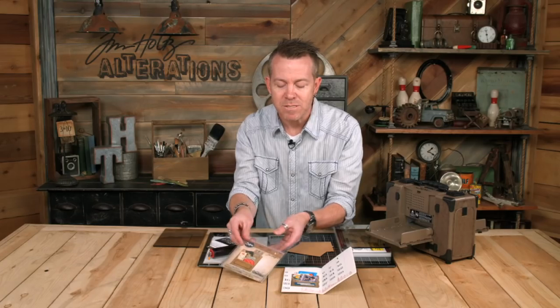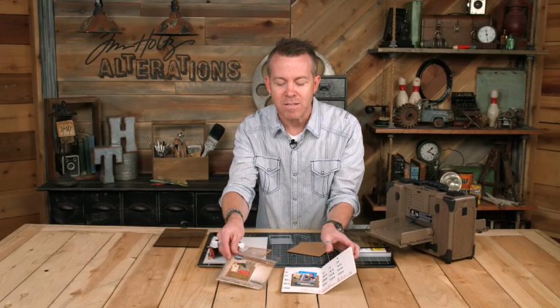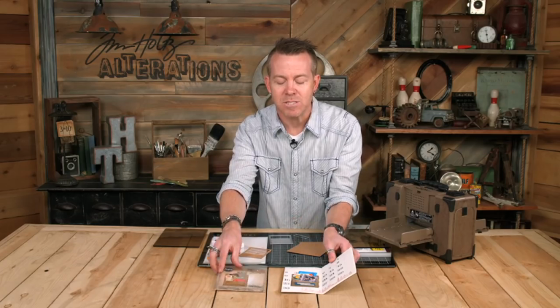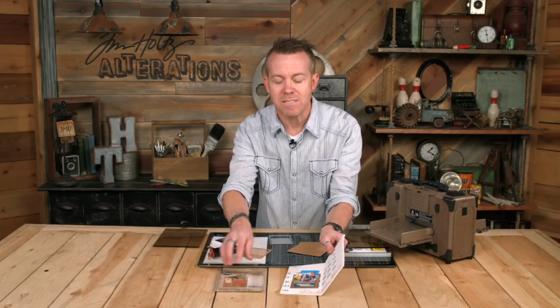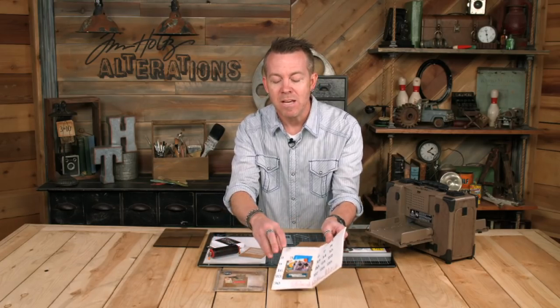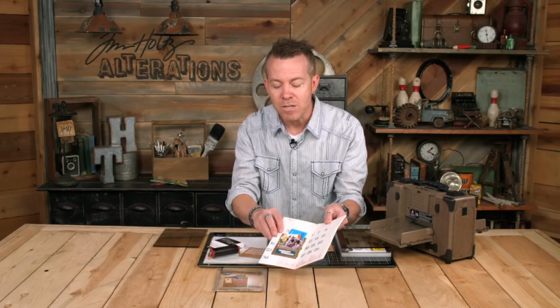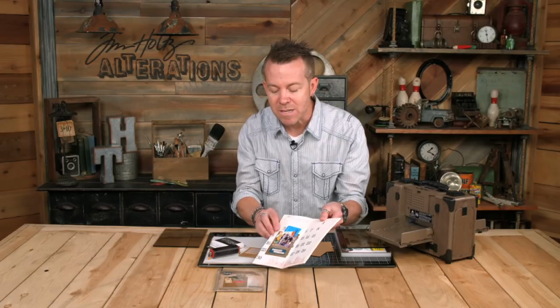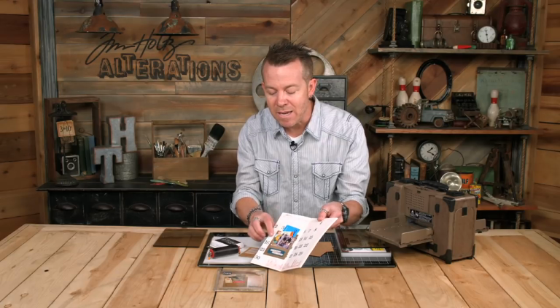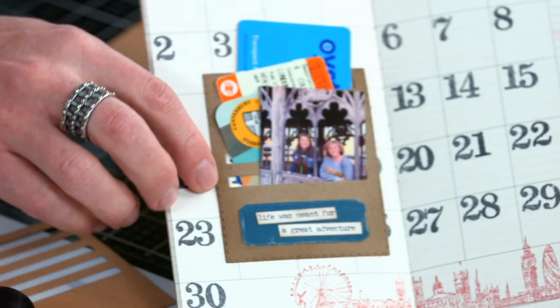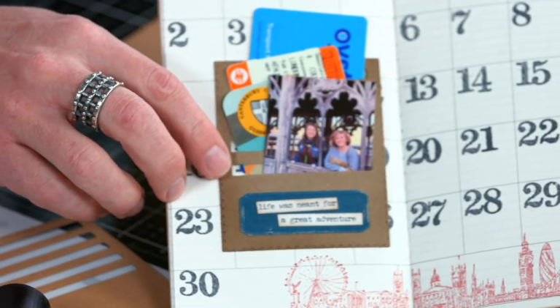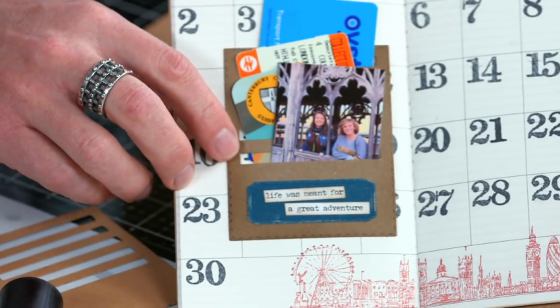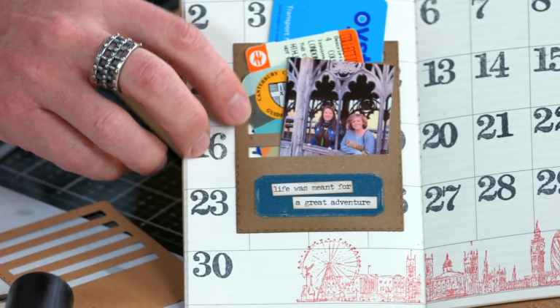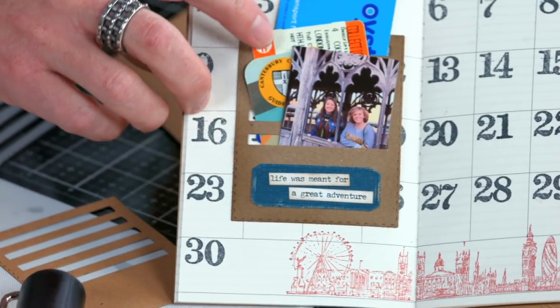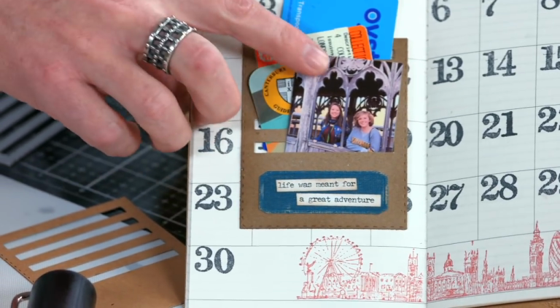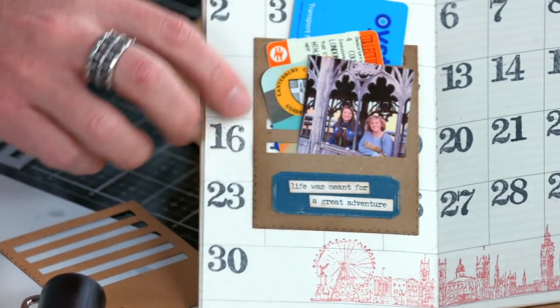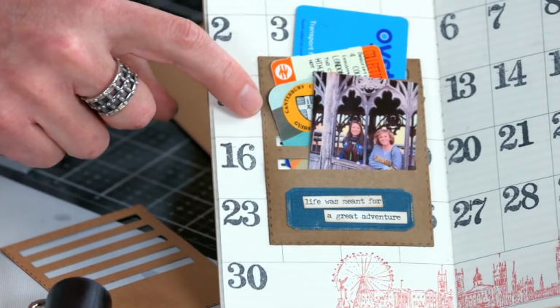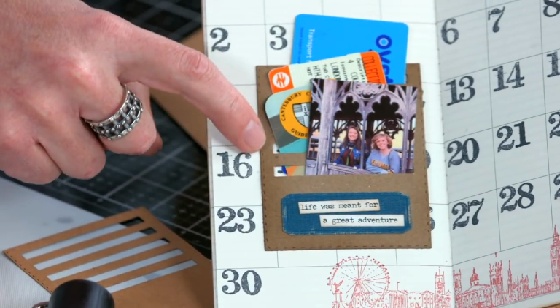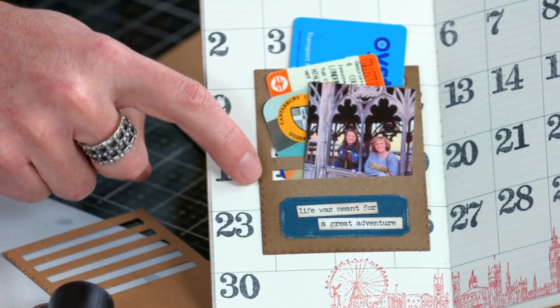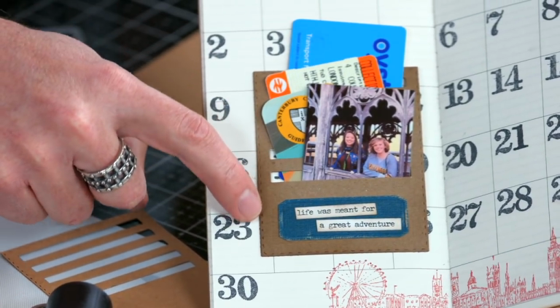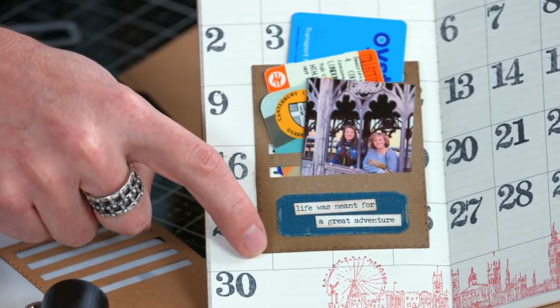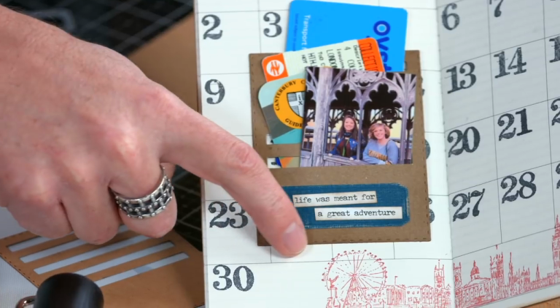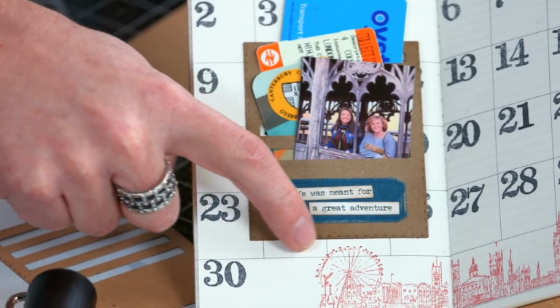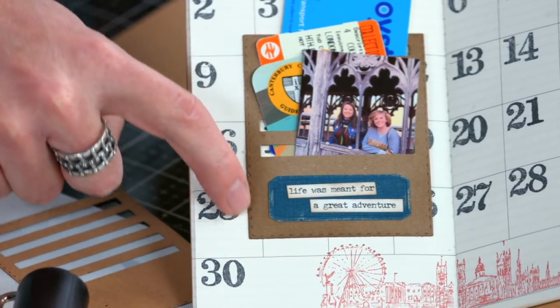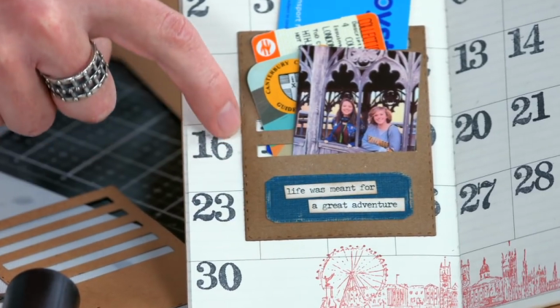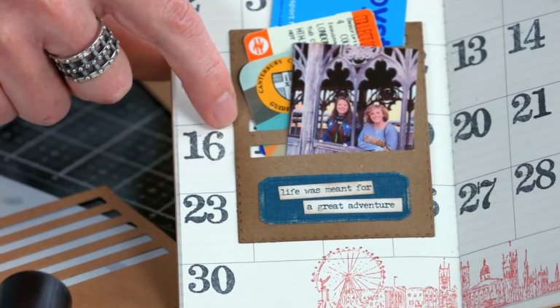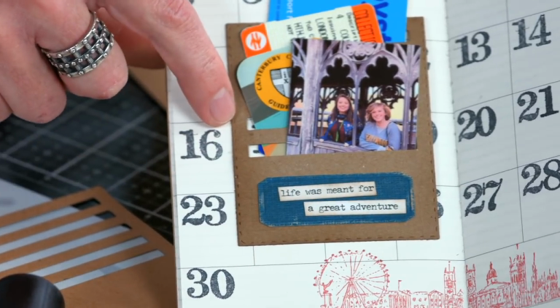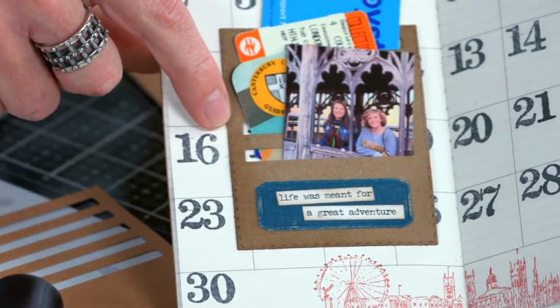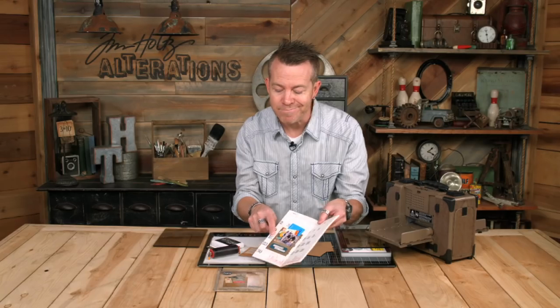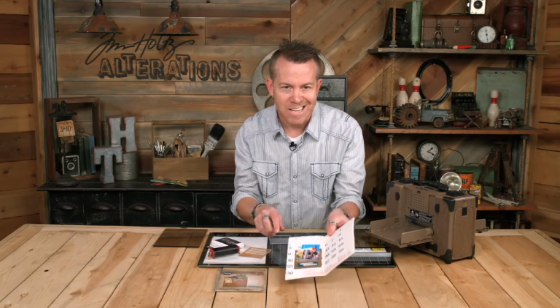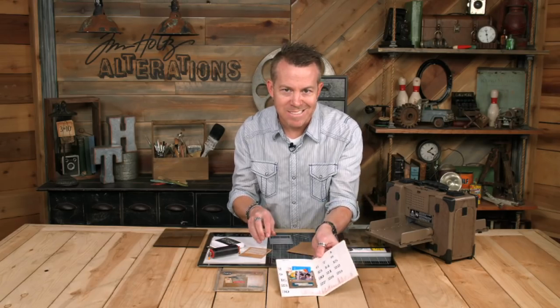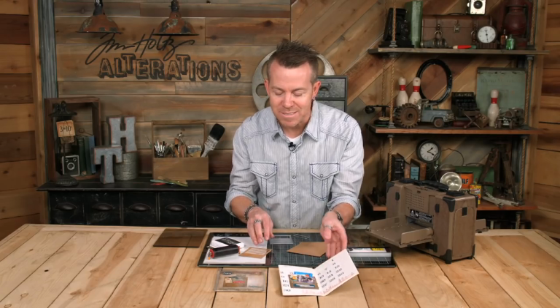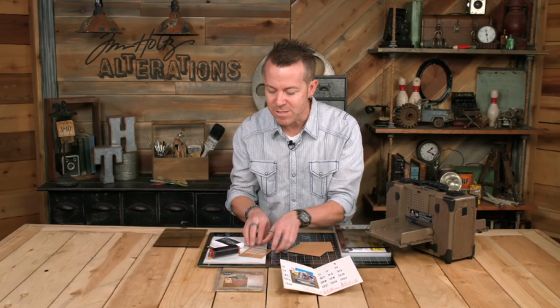You can see here on the stitch slots that you can use this die in a traveler's journal or a planner to tuck in your ephemera, but you can see around this edge, this stitching is highlighted by ink. This is how easy it is to do.